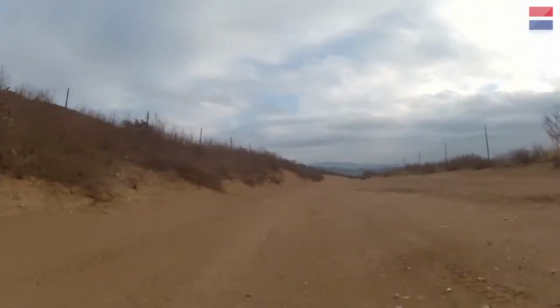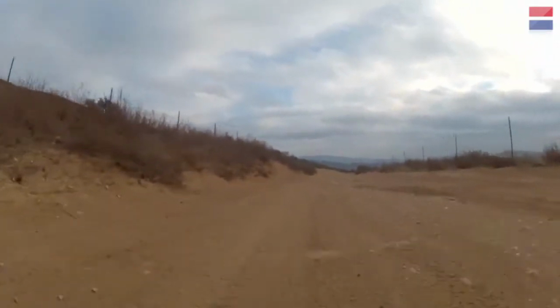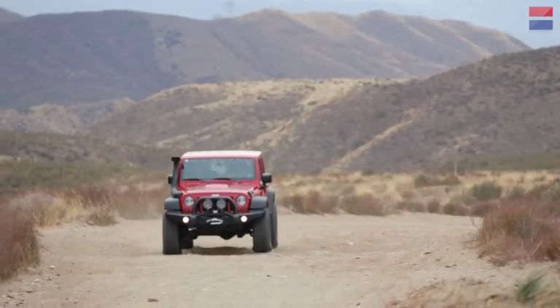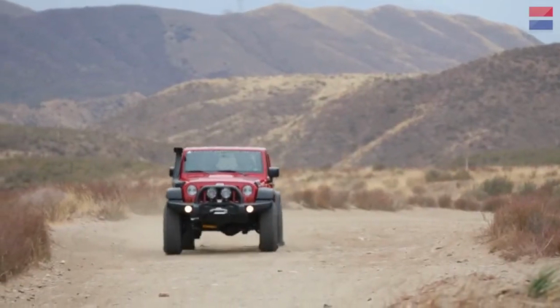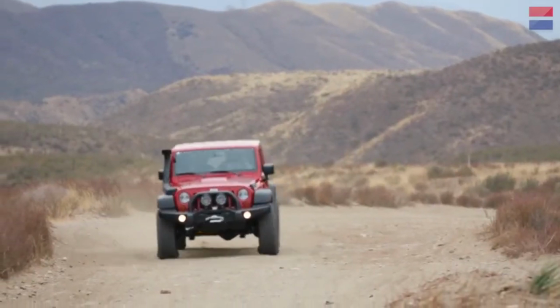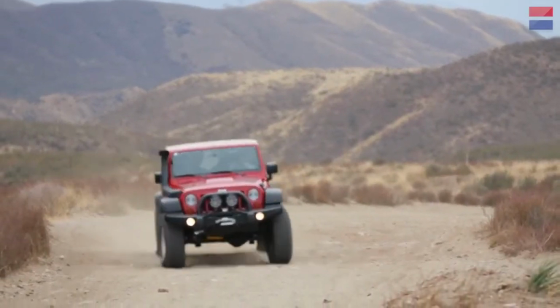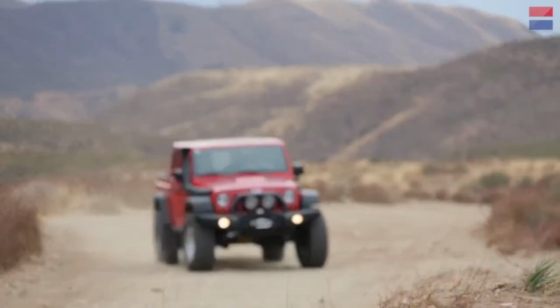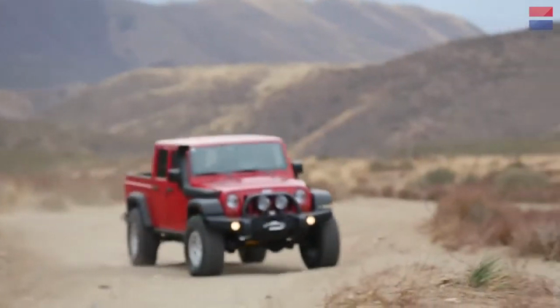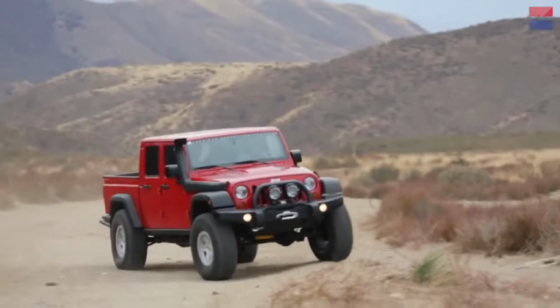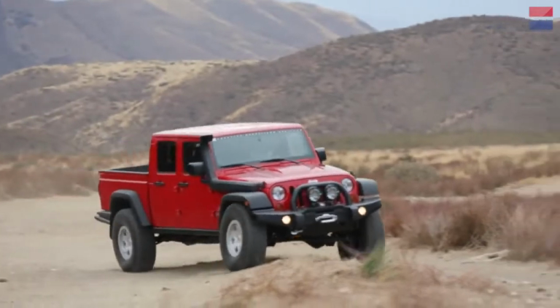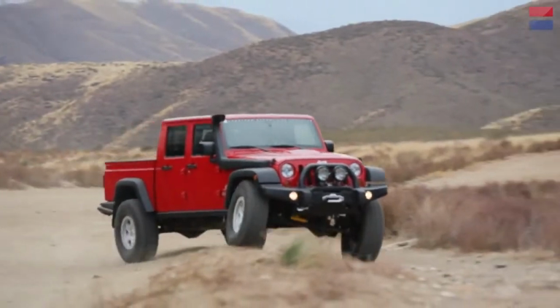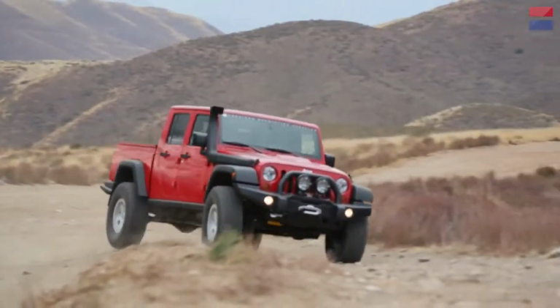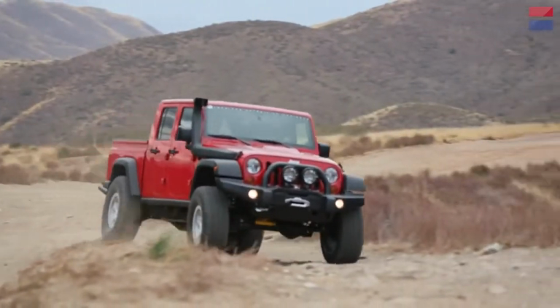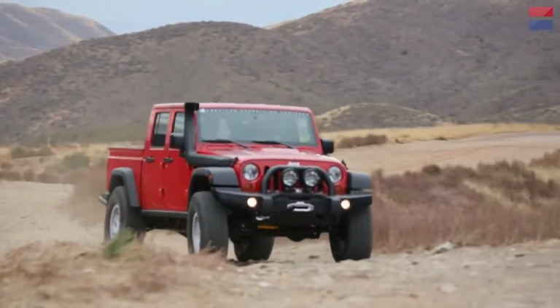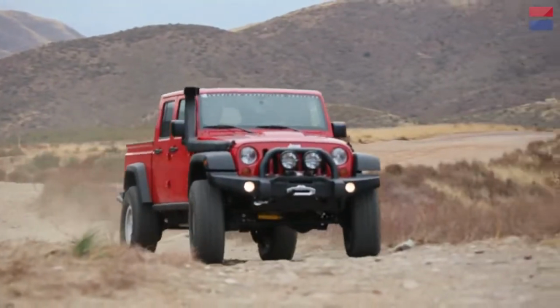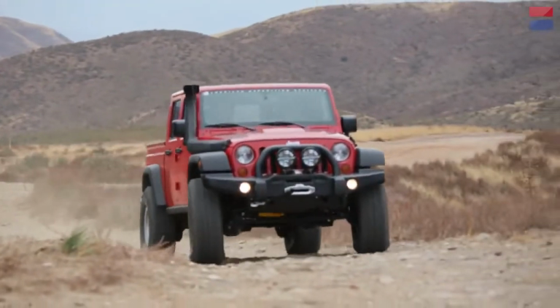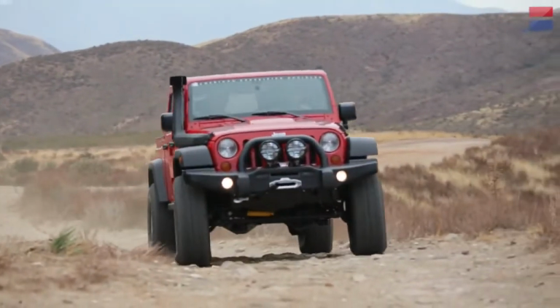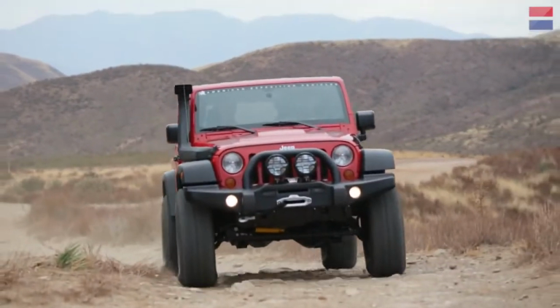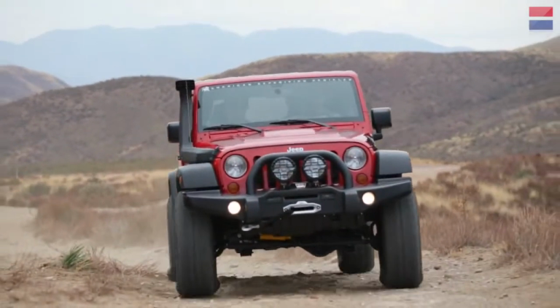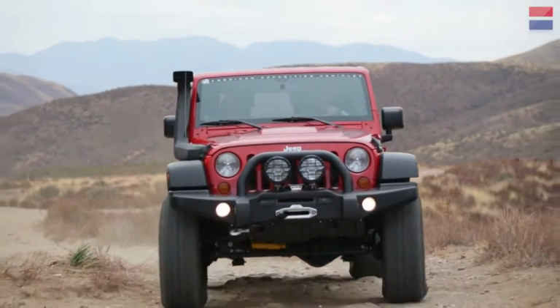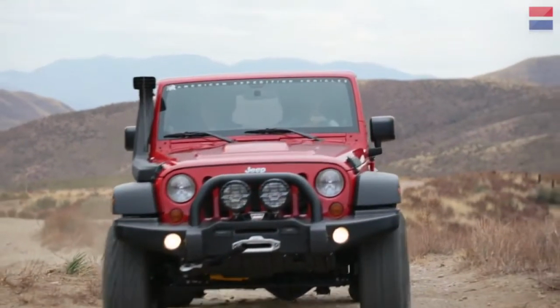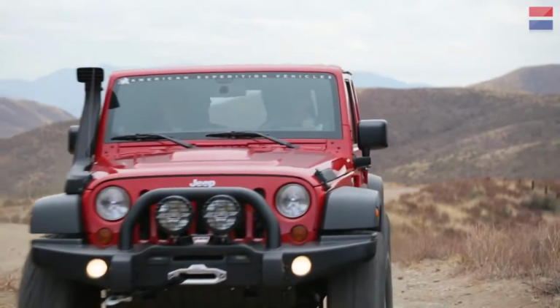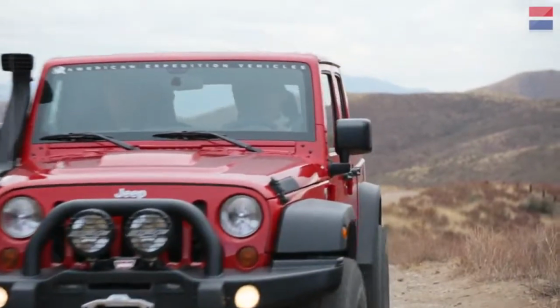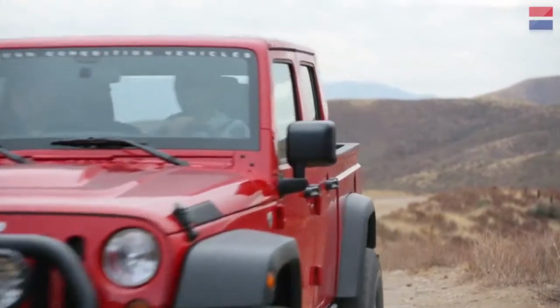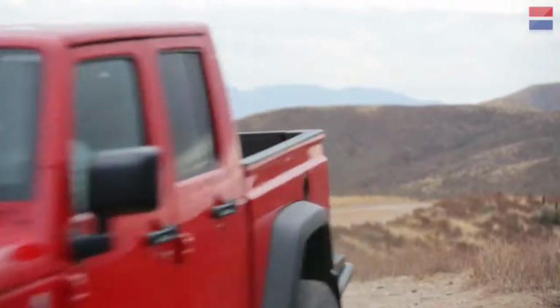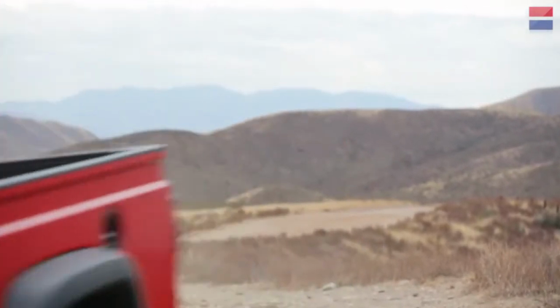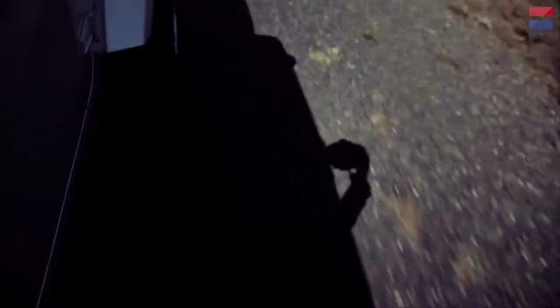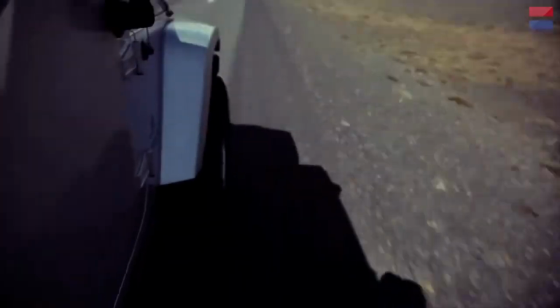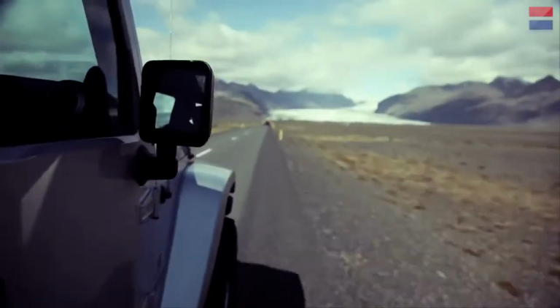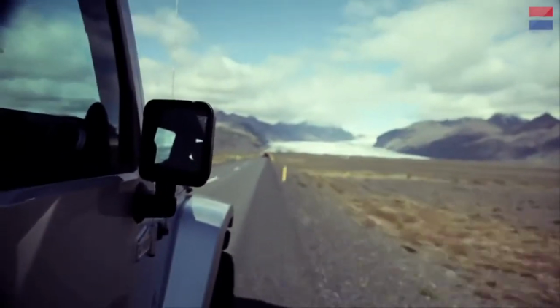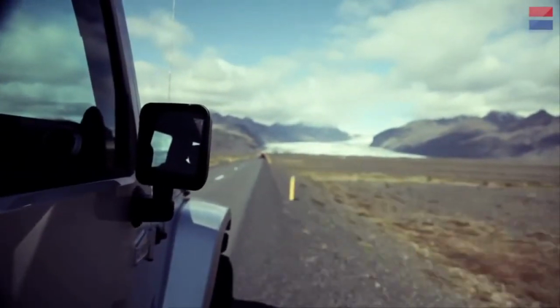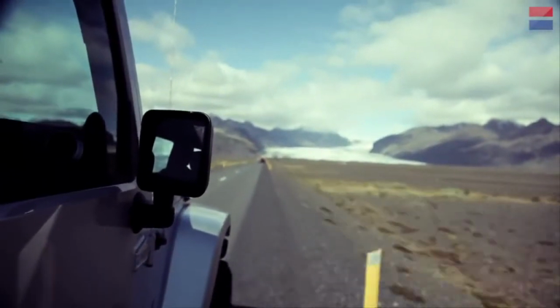Off-road, we're trying to make it so there's lots of wheel travel, and it has a disconnecting electric sway bar because it's a Rubicon. So you can get an amazing amount of wheel travel off-road and still get adequate performance on-road.